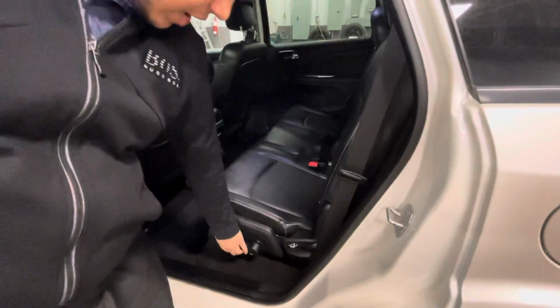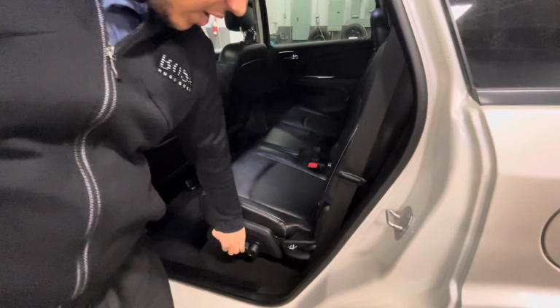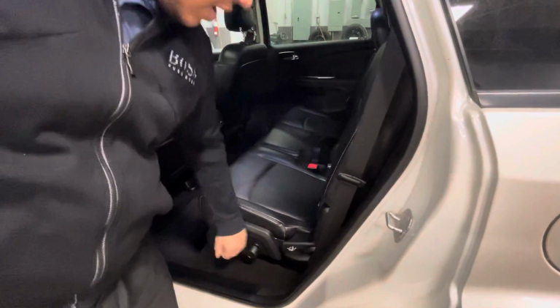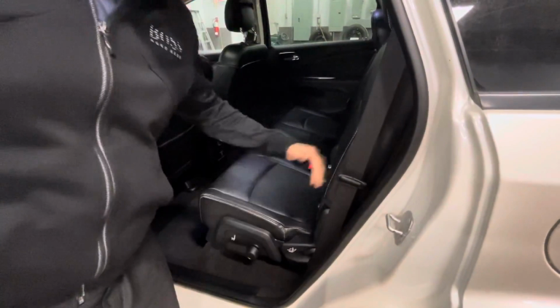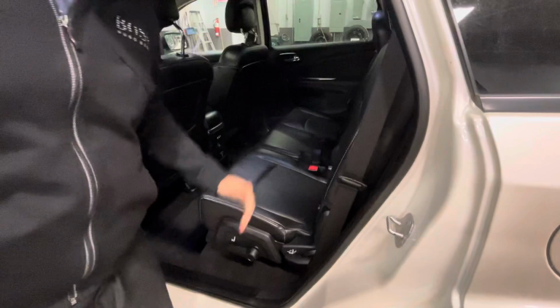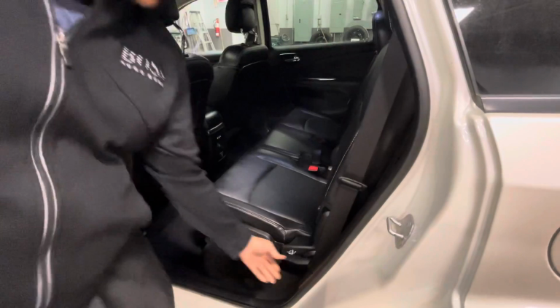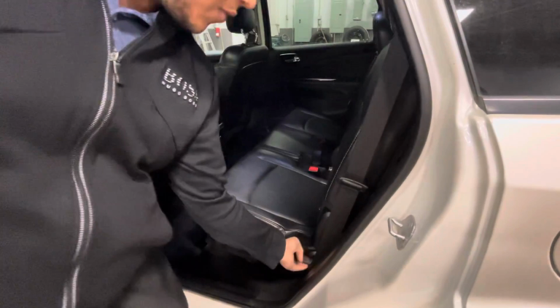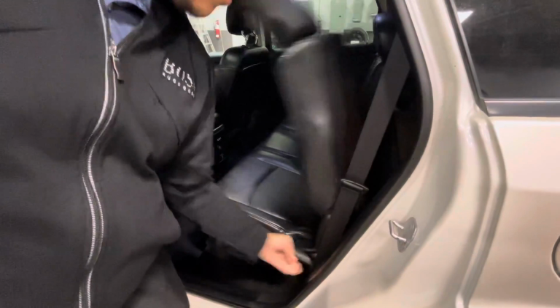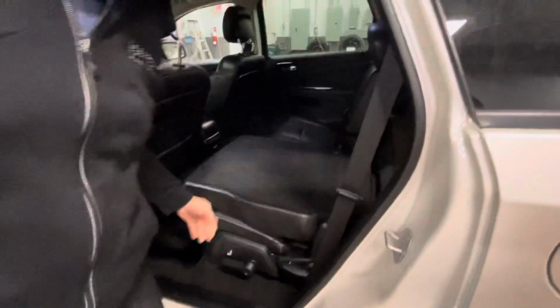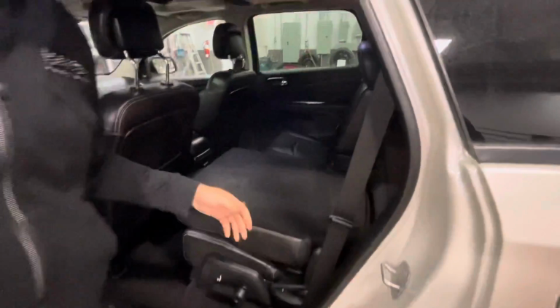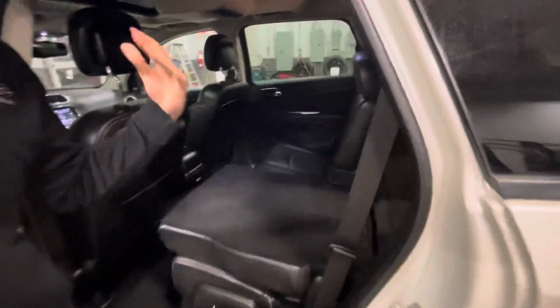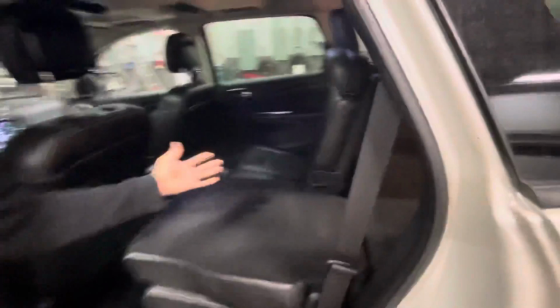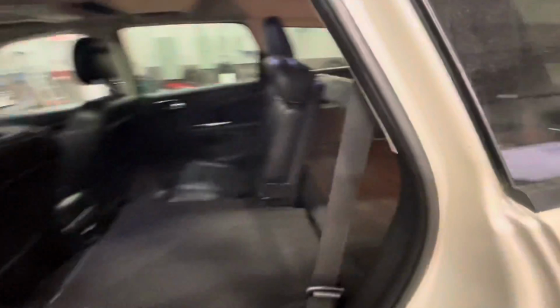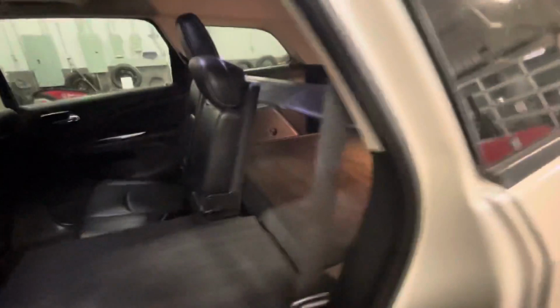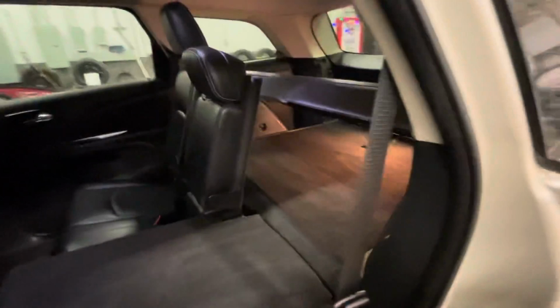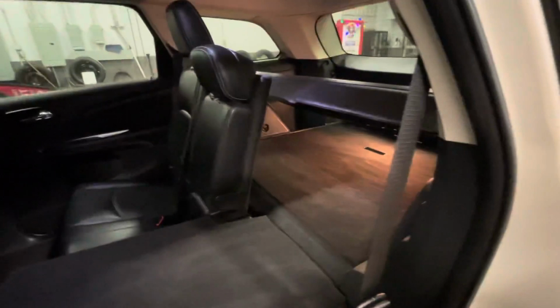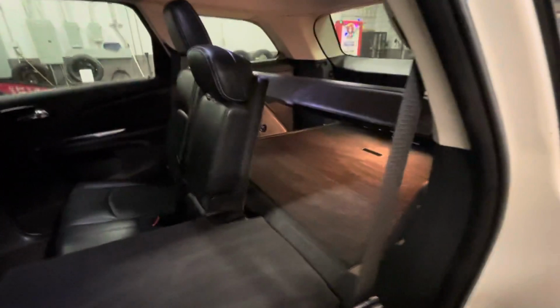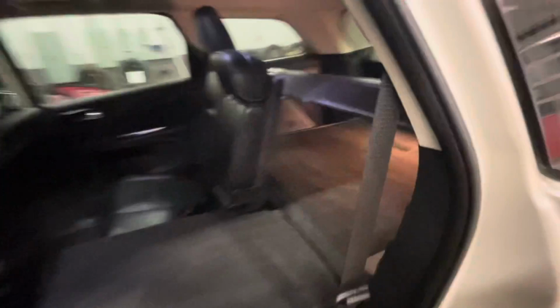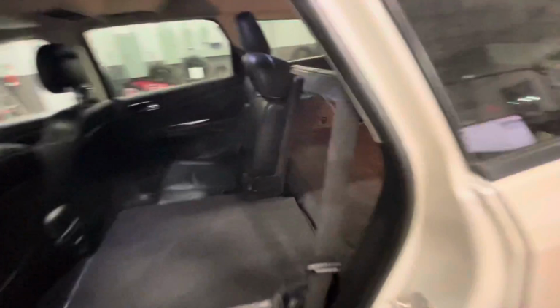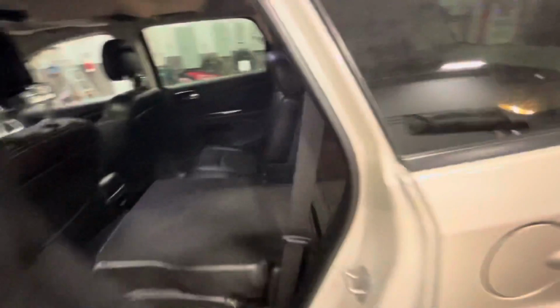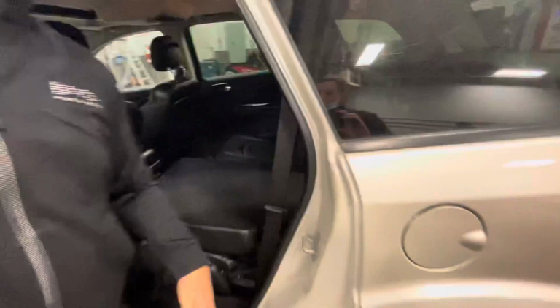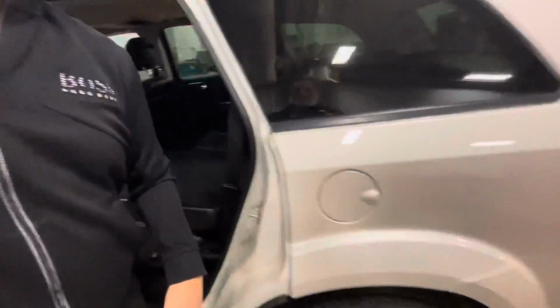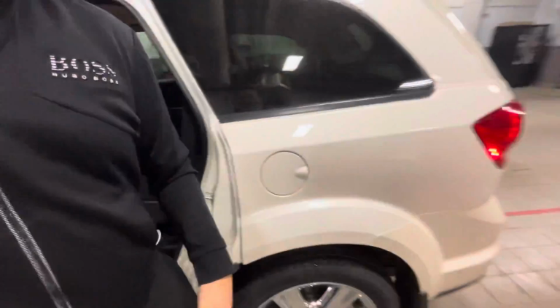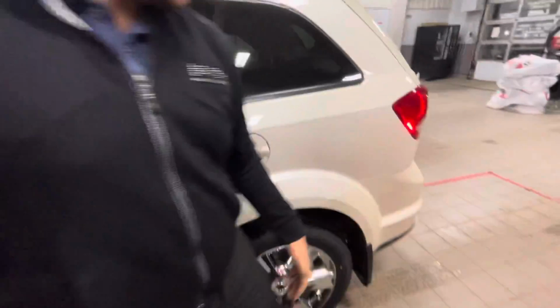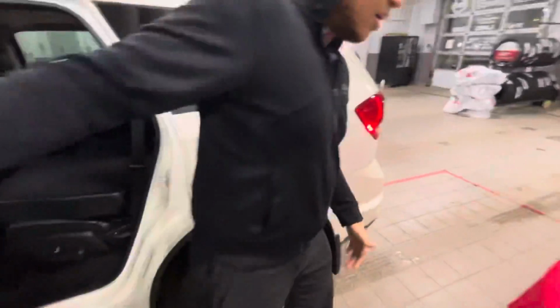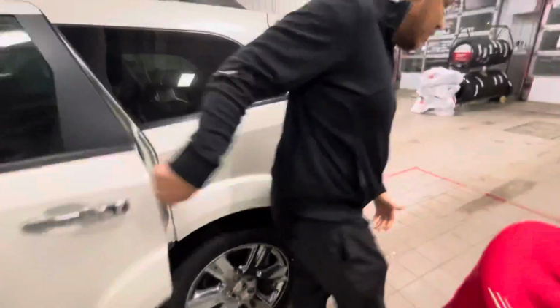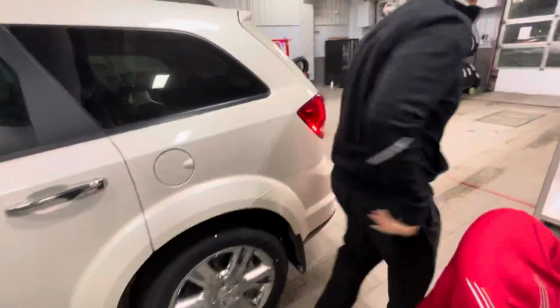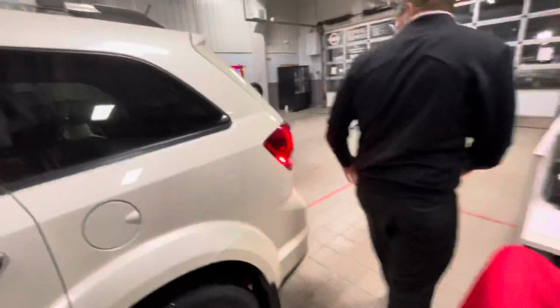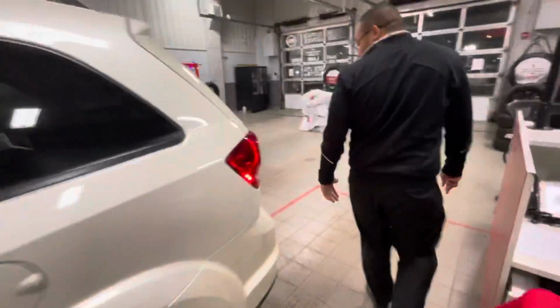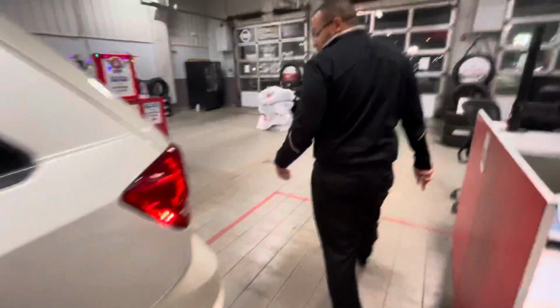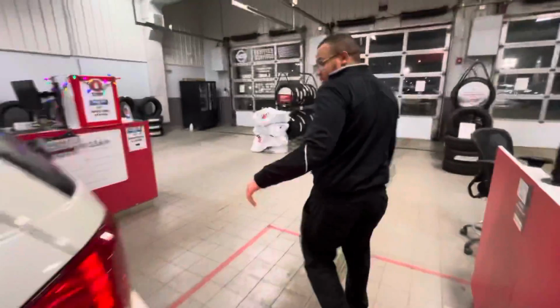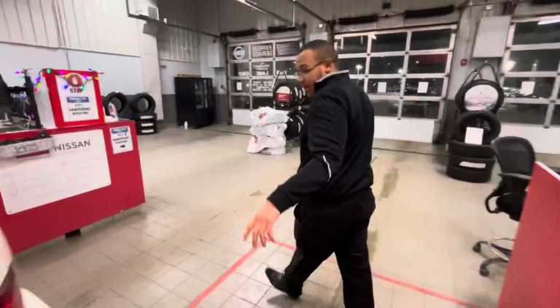One thing people love about the Journey is how easy it is to access the back. All you have to do is hit this button here and it will move back and forth for you. Flip this, the seats come down — if you need extra space, it's got it all here.